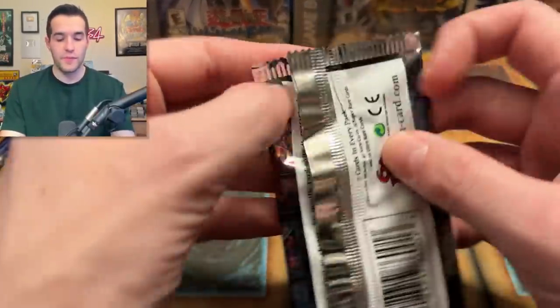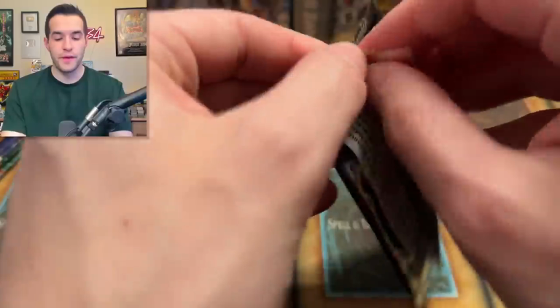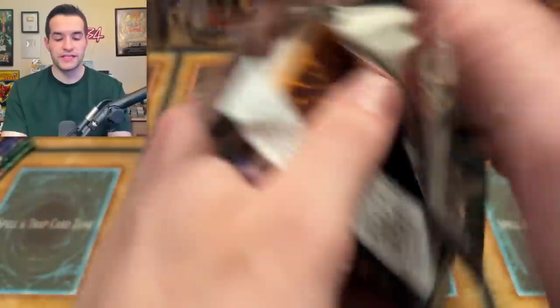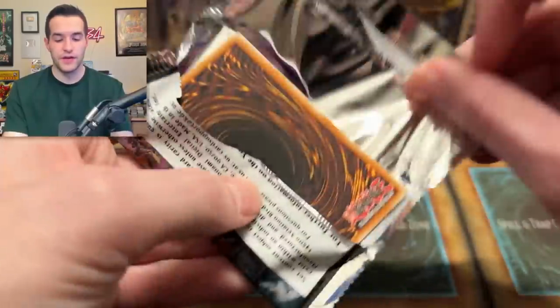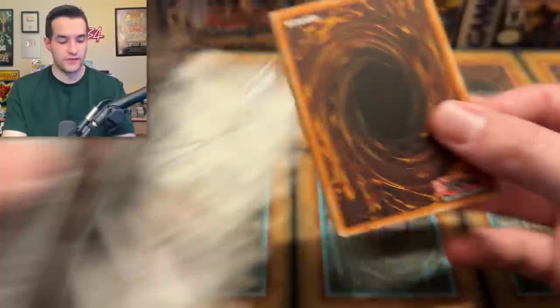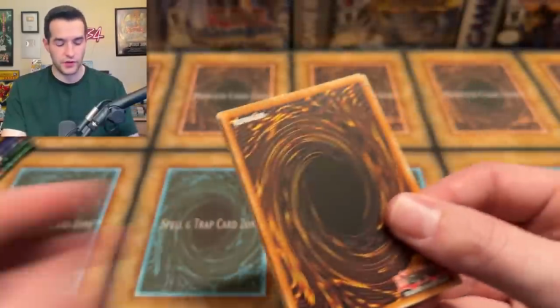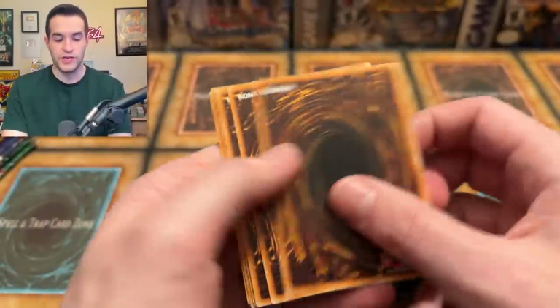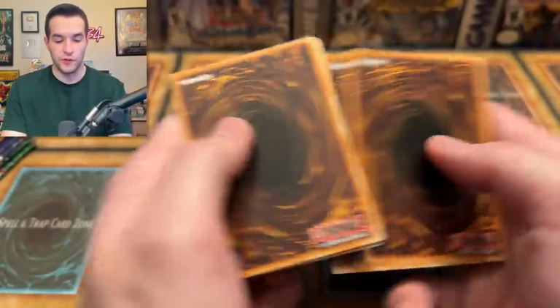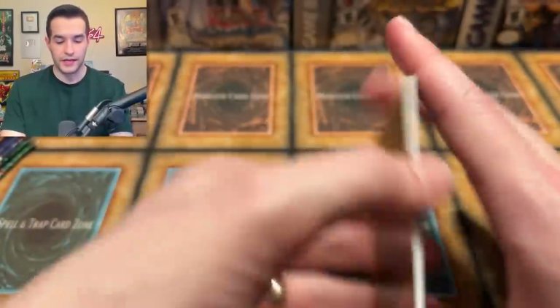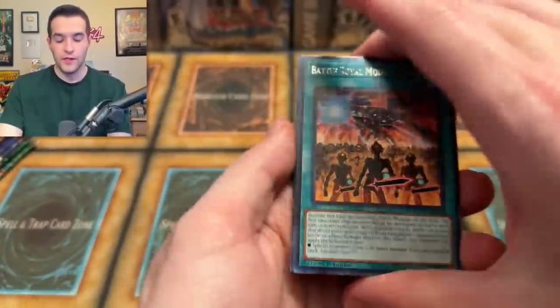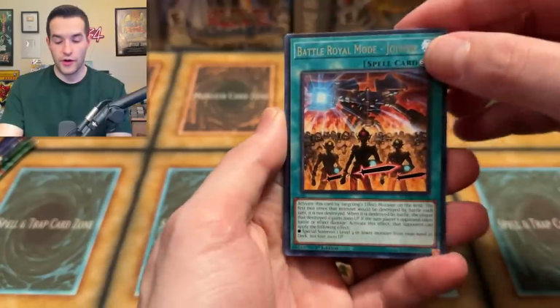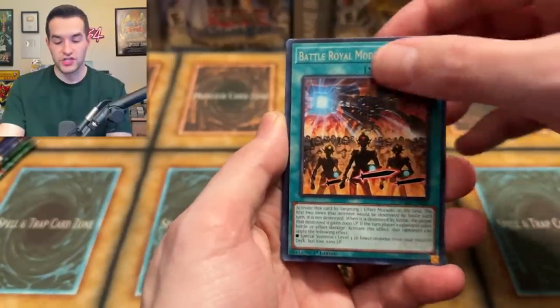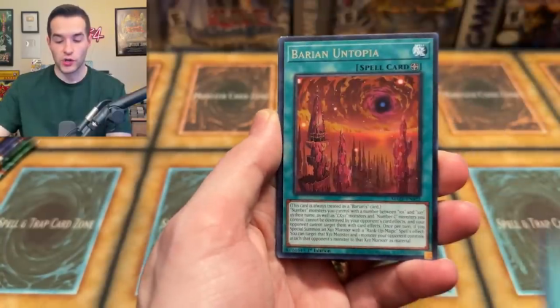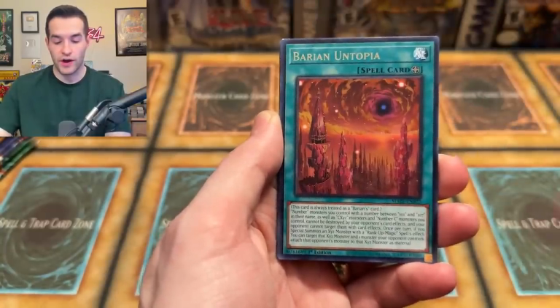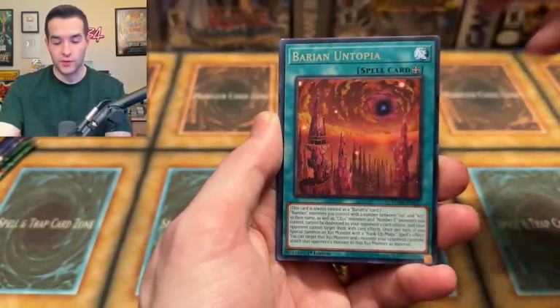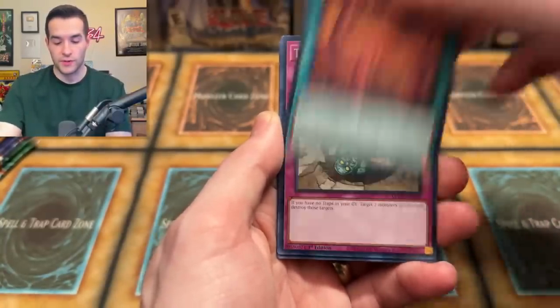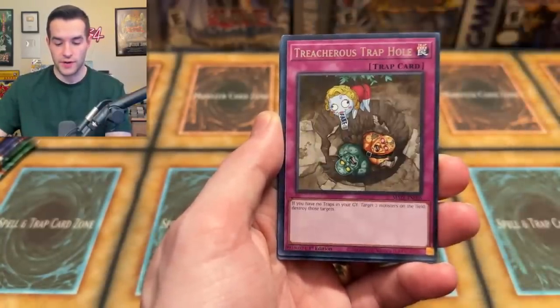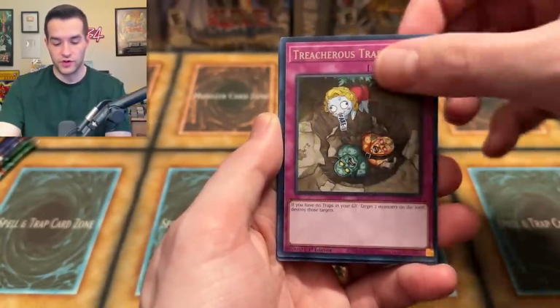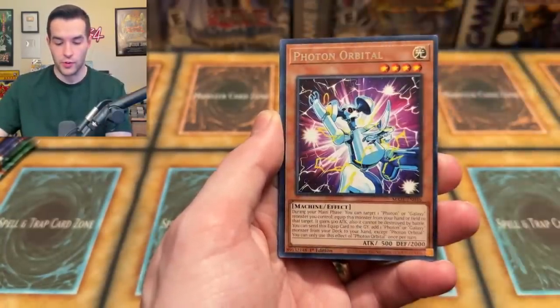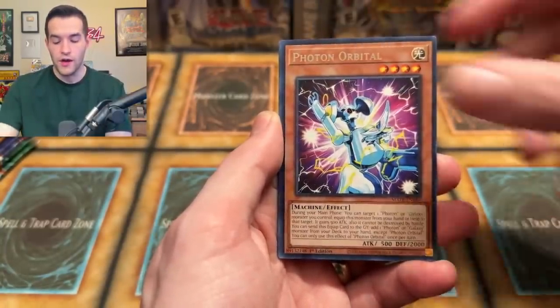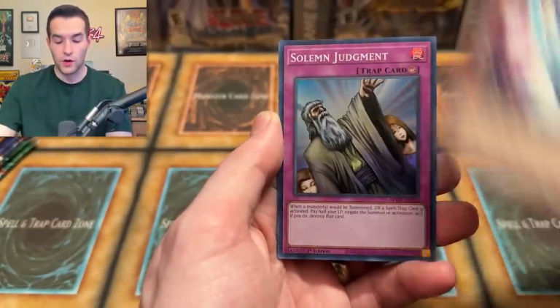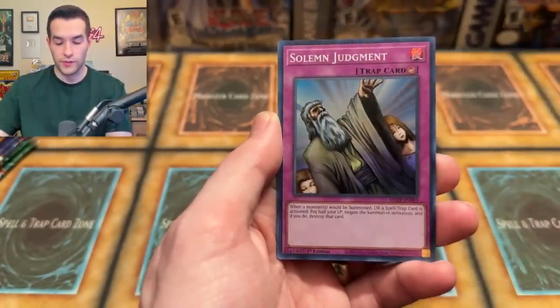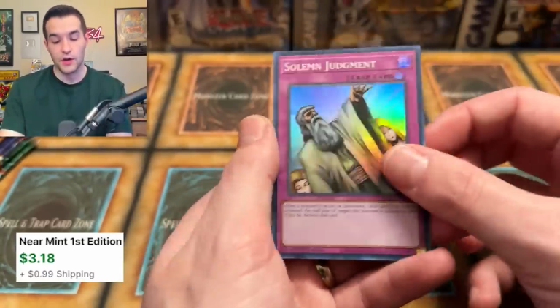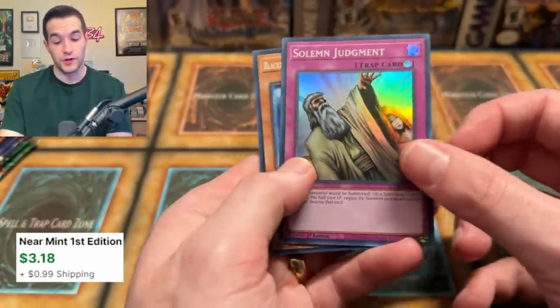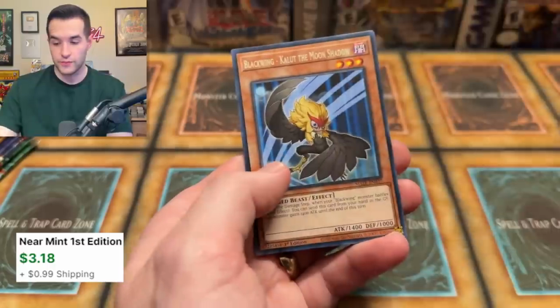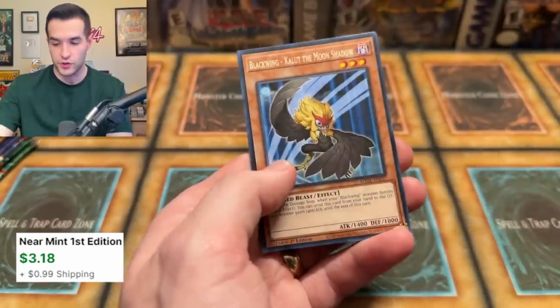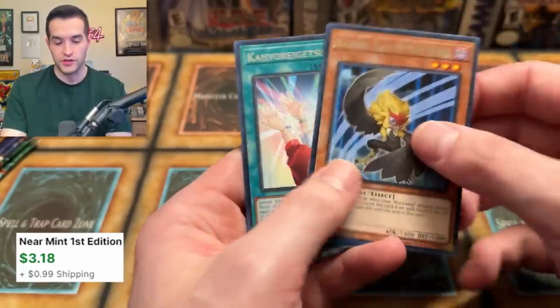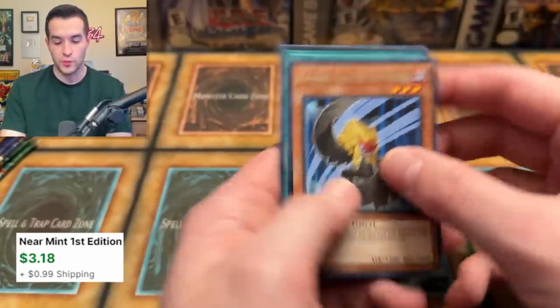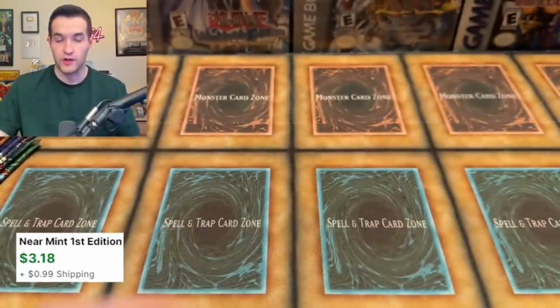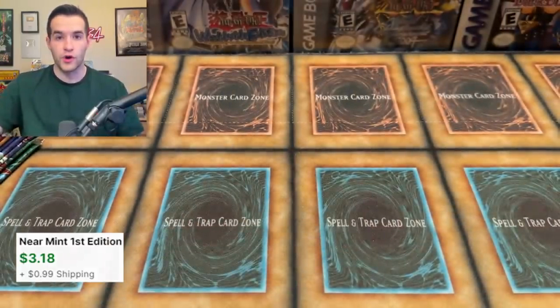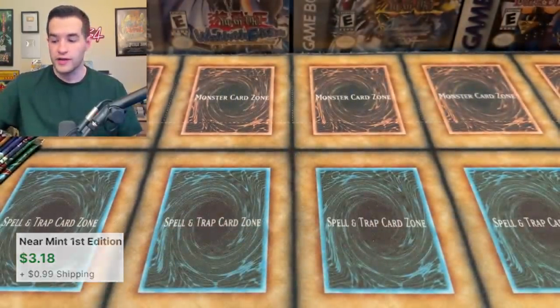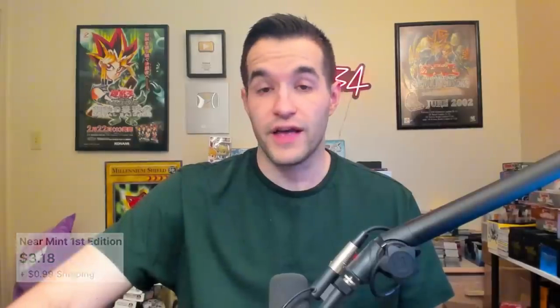We have Maze of Memories. Can we get ourselves something good? We need to do two from the back here. There are other eras such as starlight rares coming up next, with Tredger's Trap Hole and Photon Orbital. Oh, that's pretty good — Solemn Judgment, super rare. Just a super but an awesome card in terms of value.